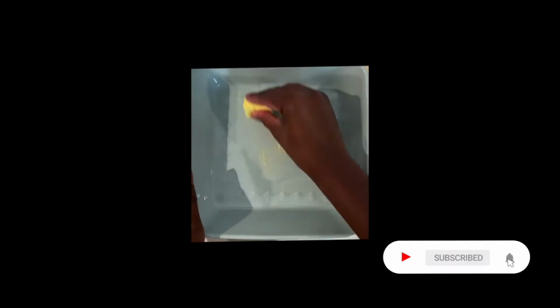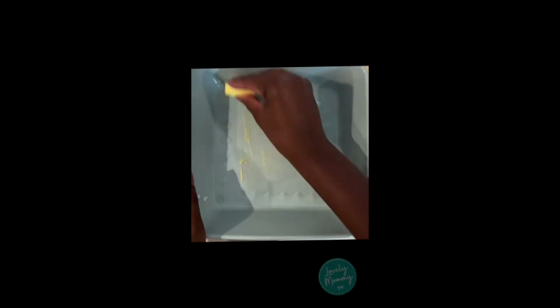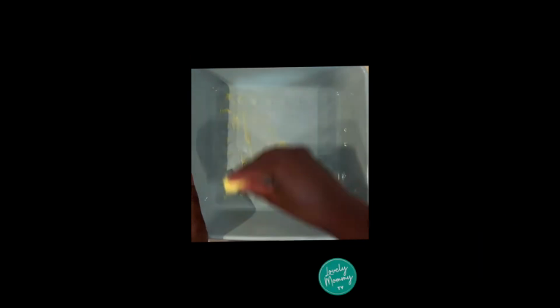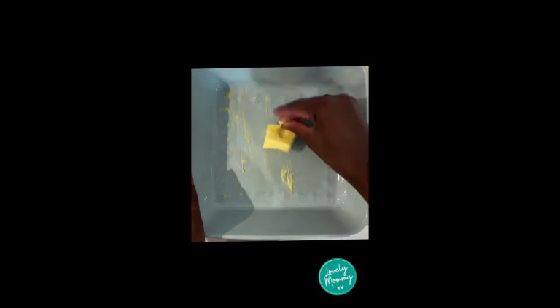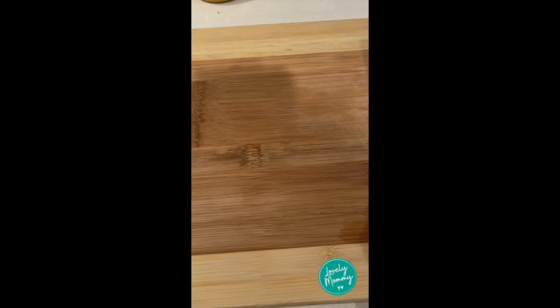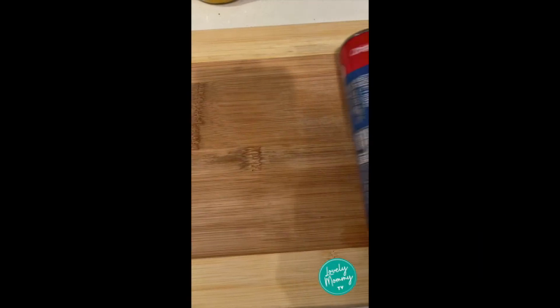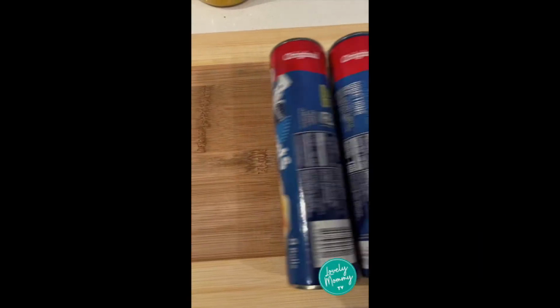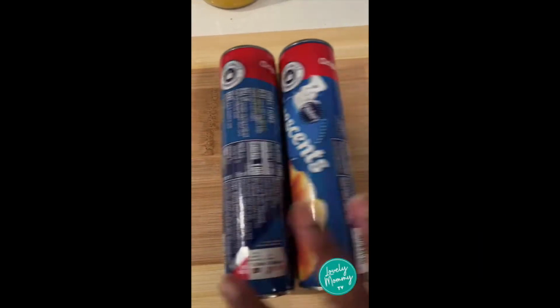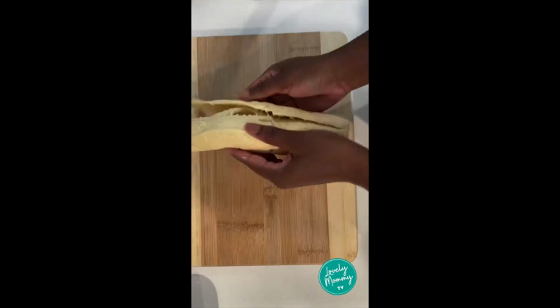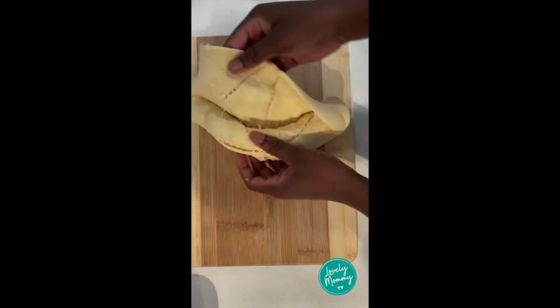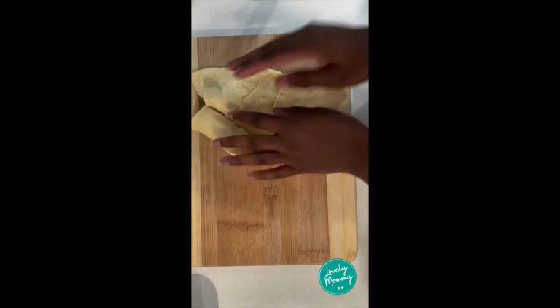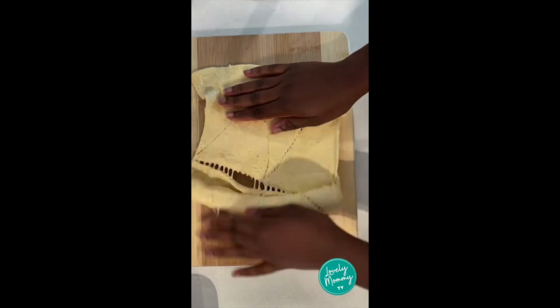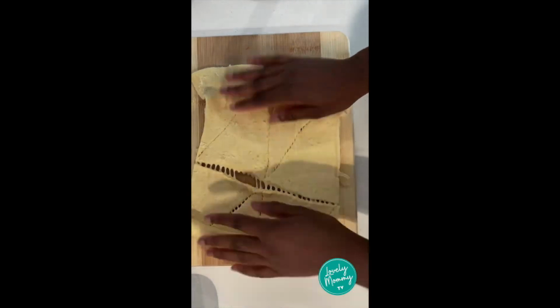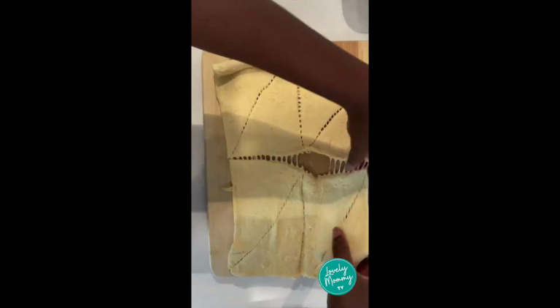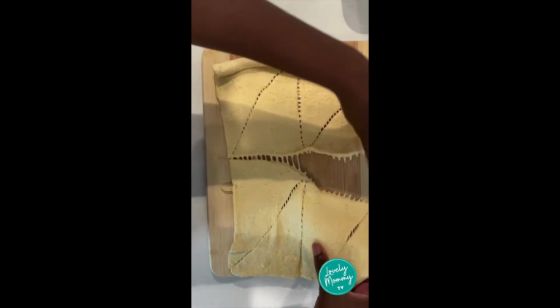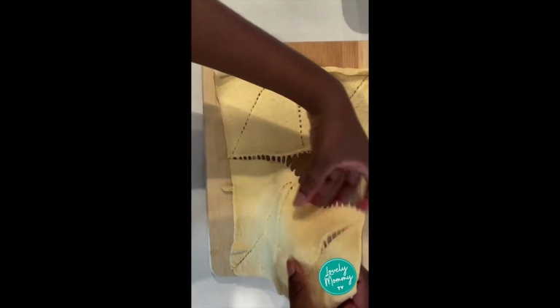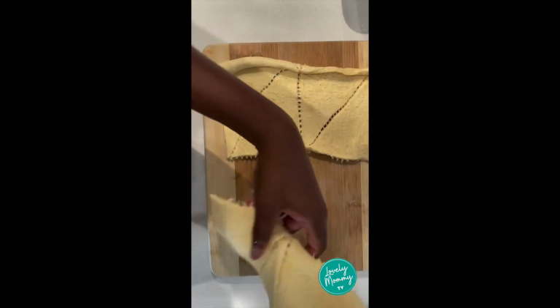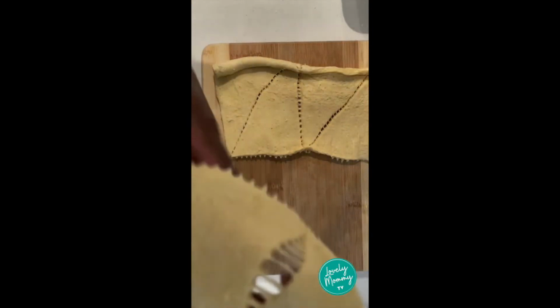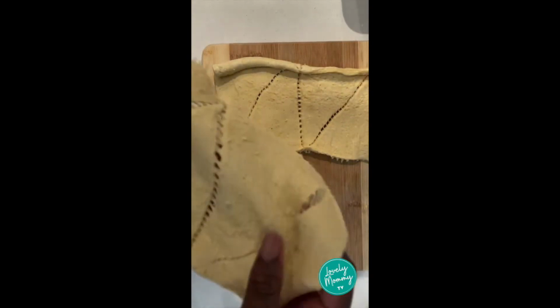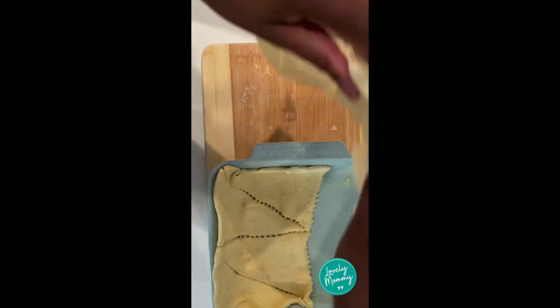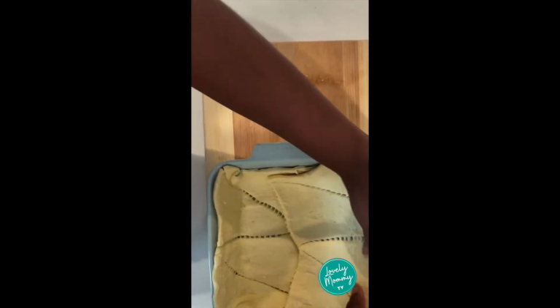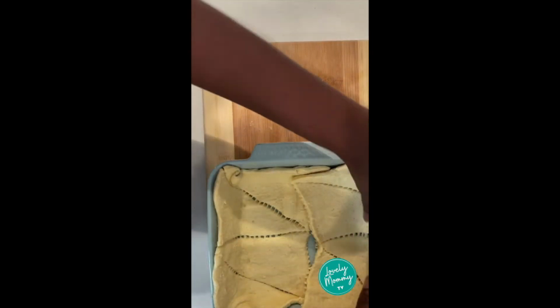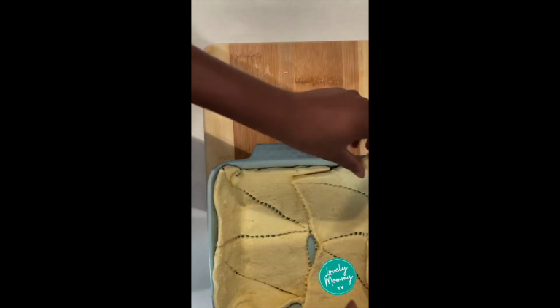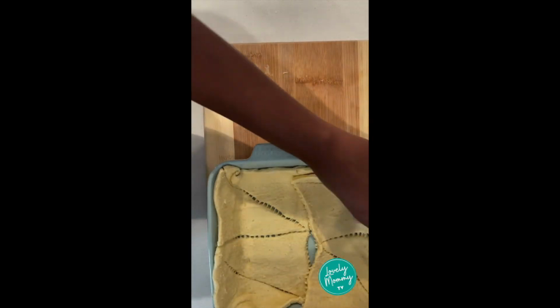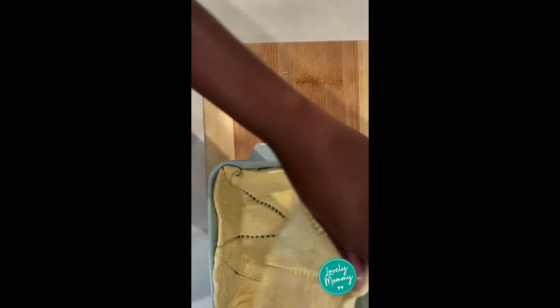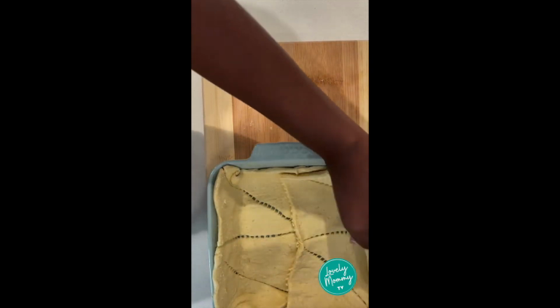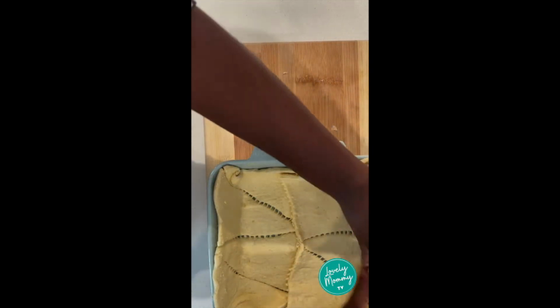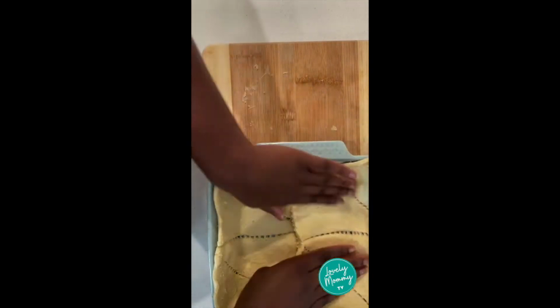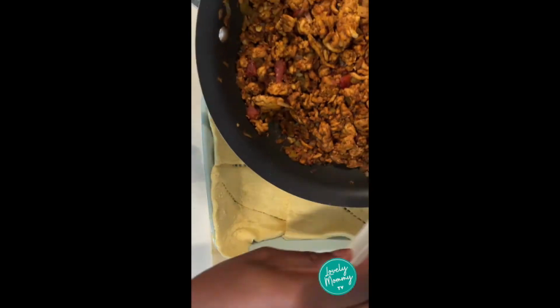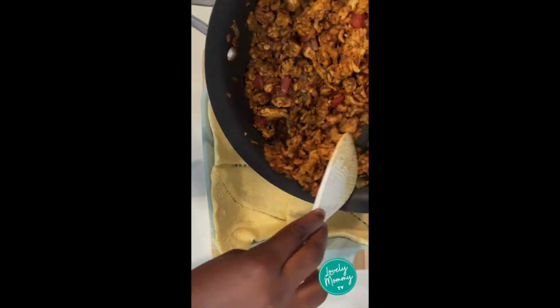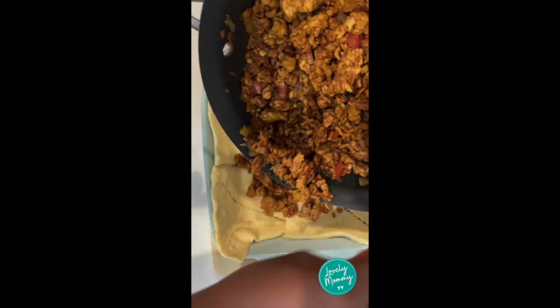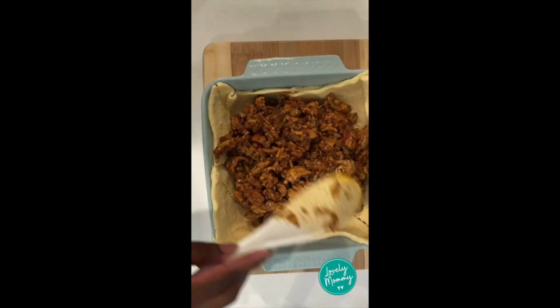Butter the bottom of your baking dish and then you'll need one can of crescent rolls. Place it onto the bottom of your baking dish and then add in your ground meat mixture.